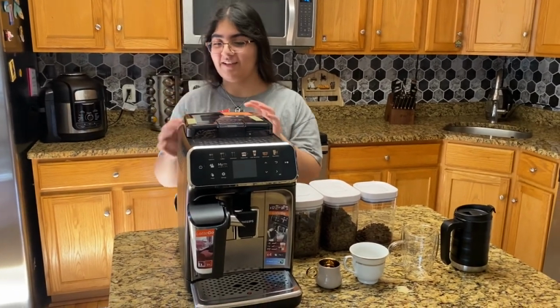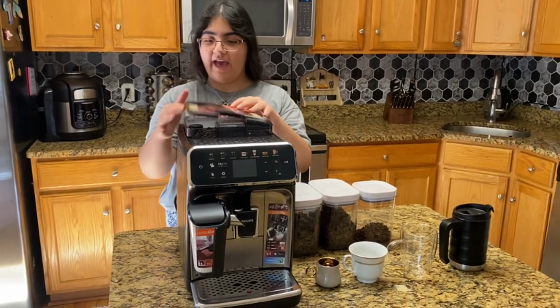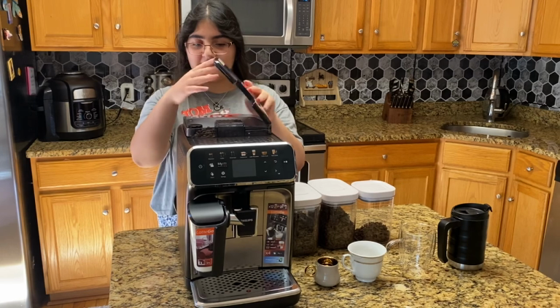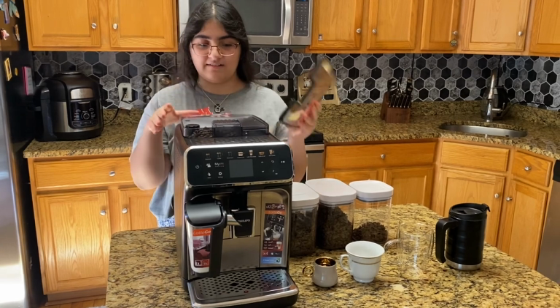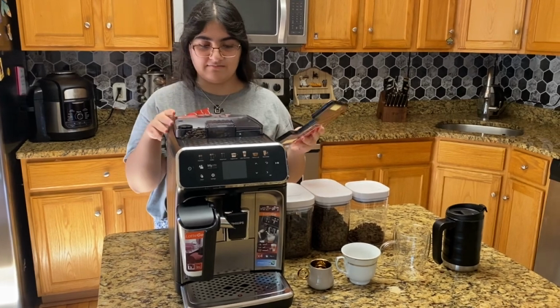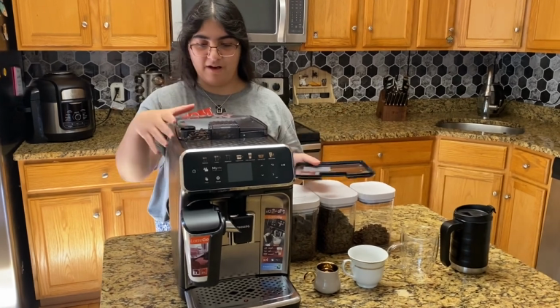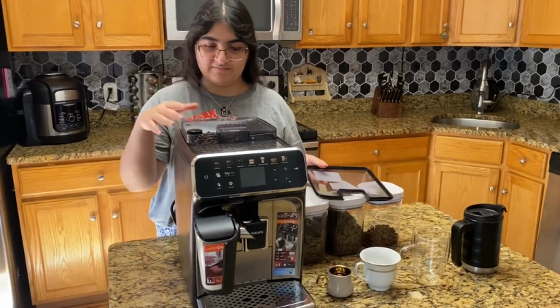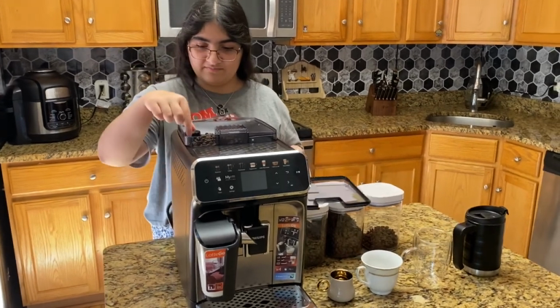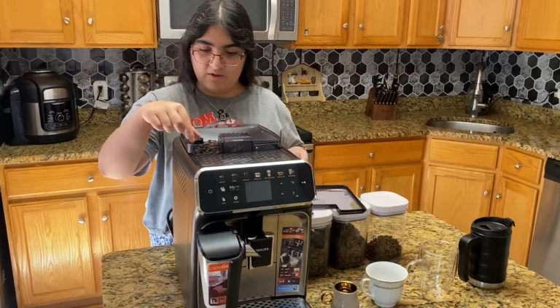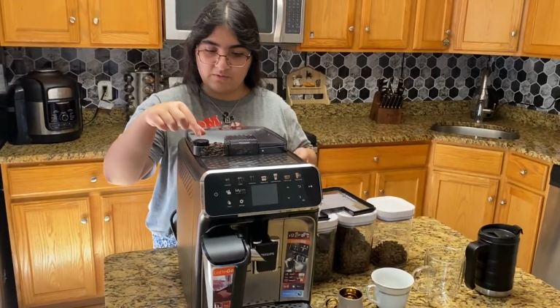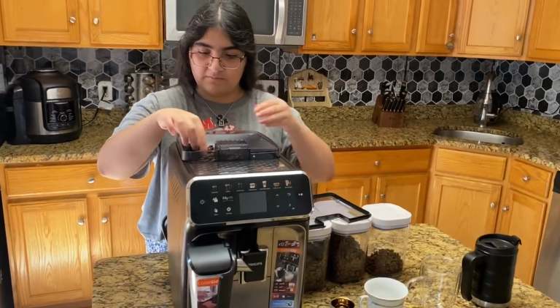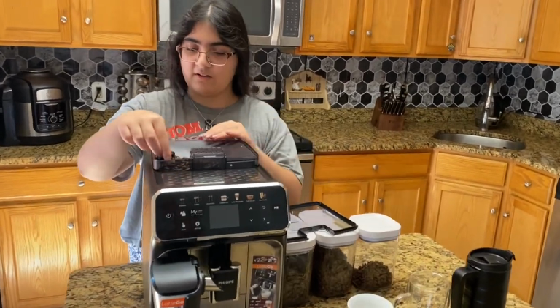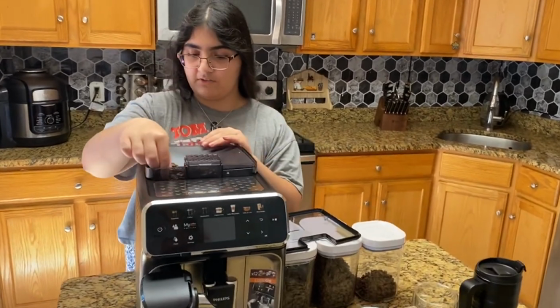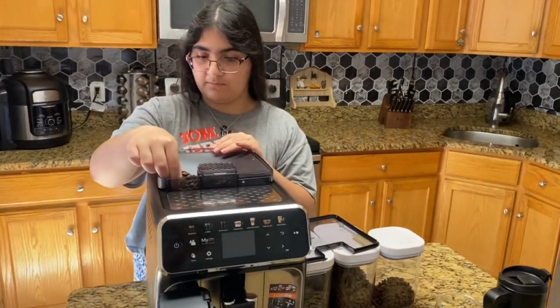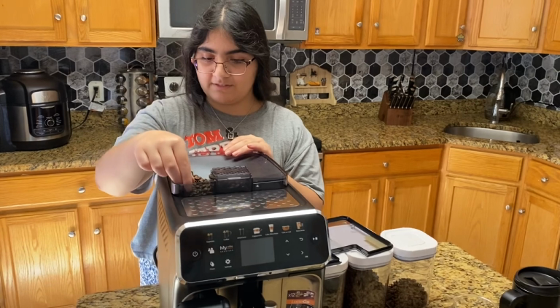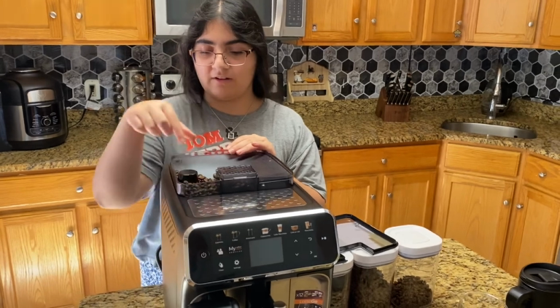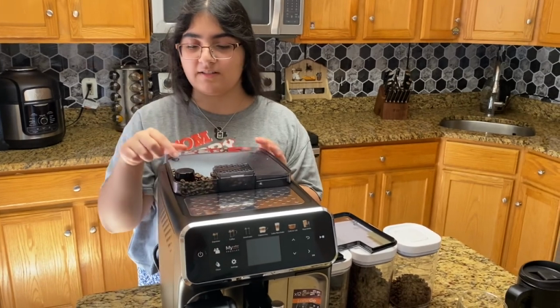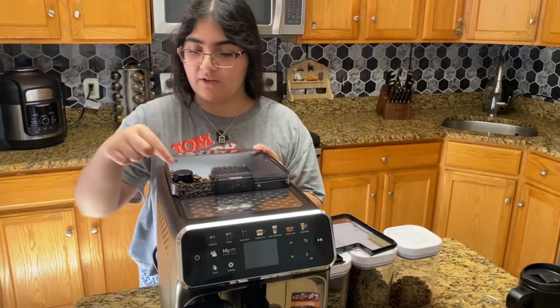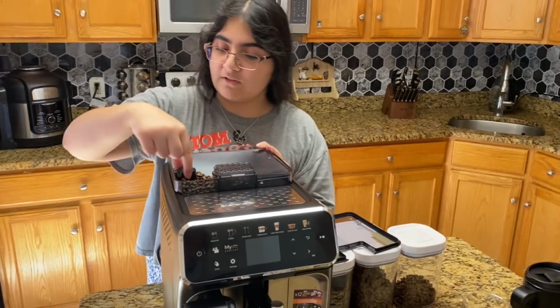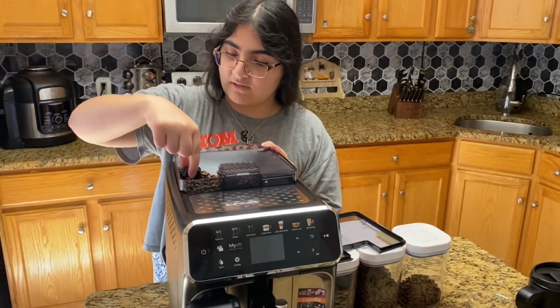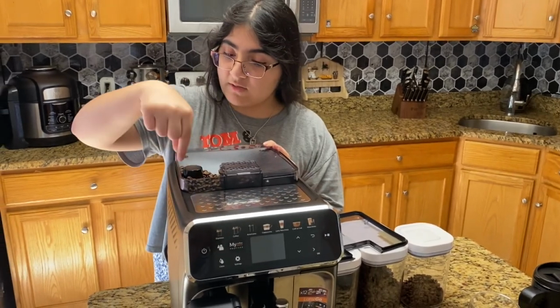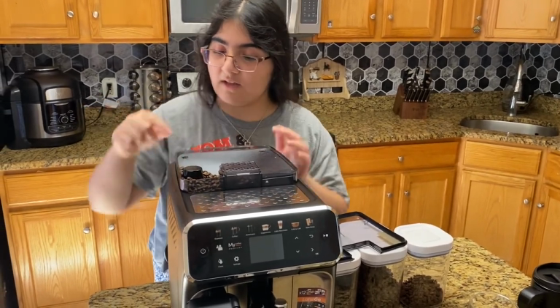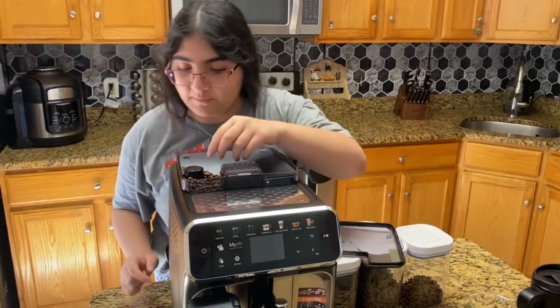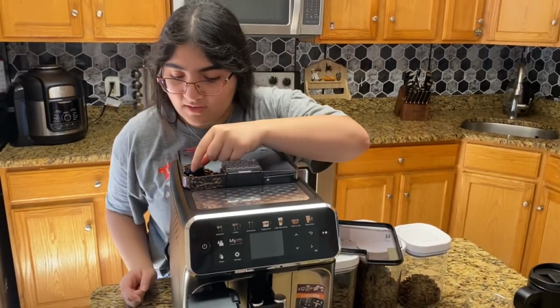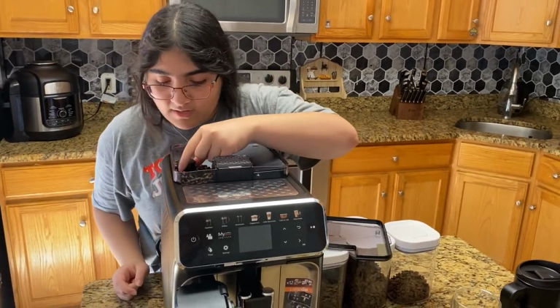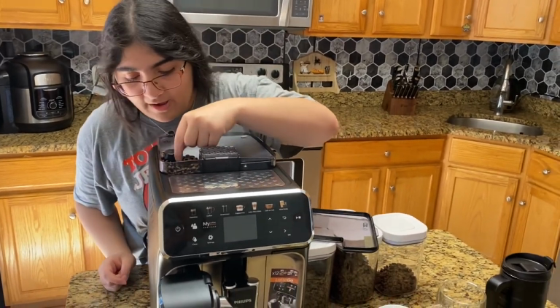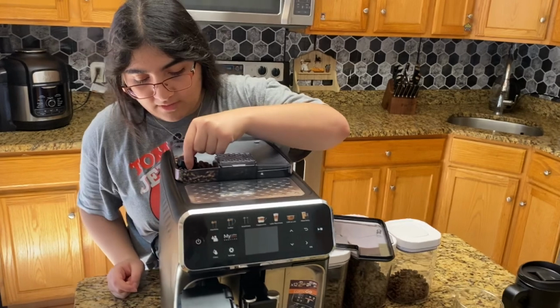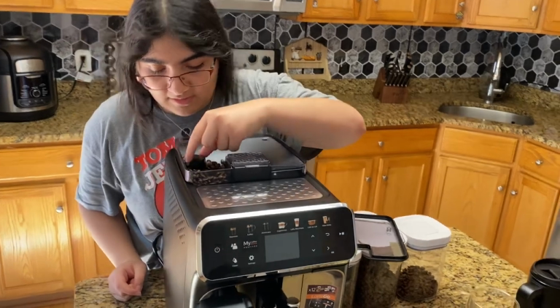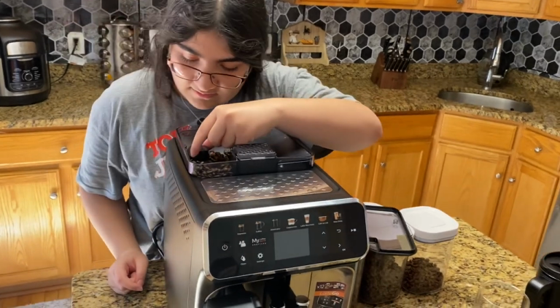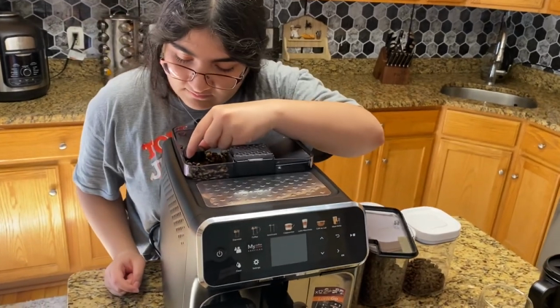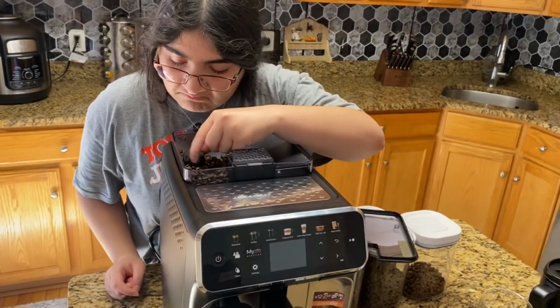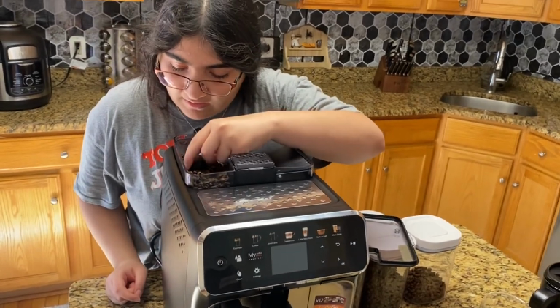It has a pod where you can put in coffee beans and it grinds itself. You can also adjust the coarseness of your beans — right here I have it on 11.